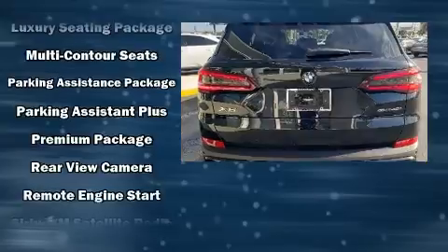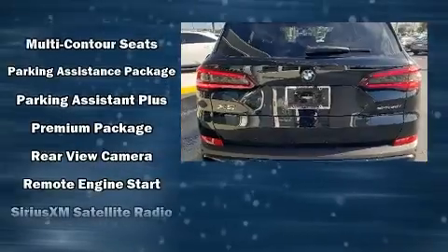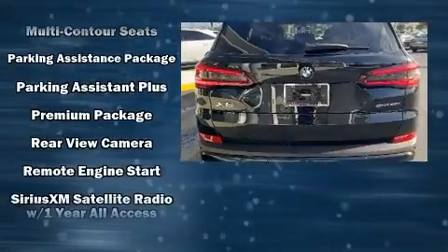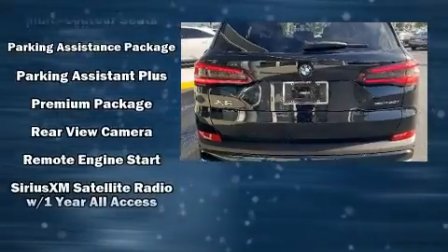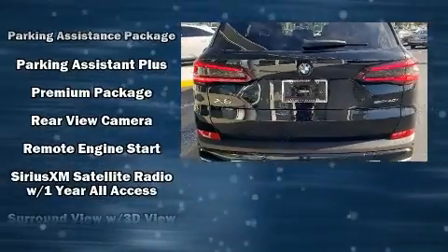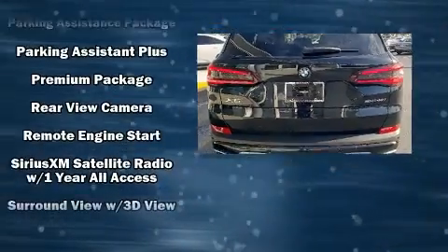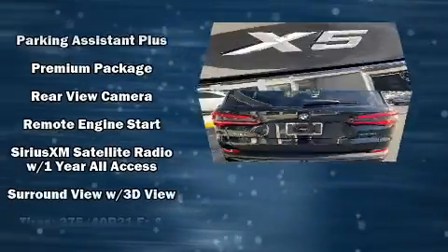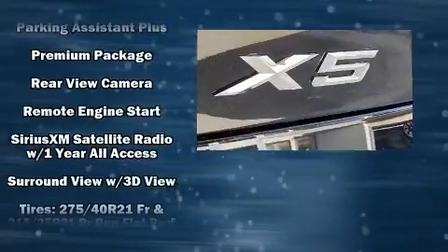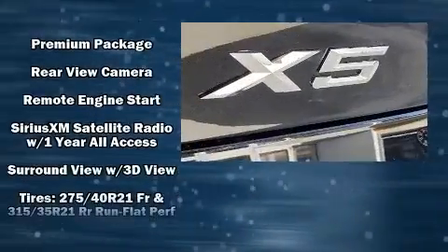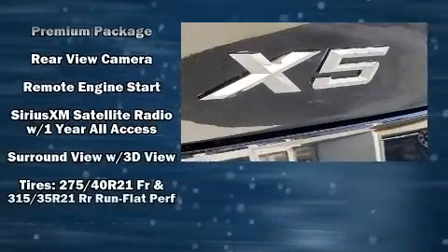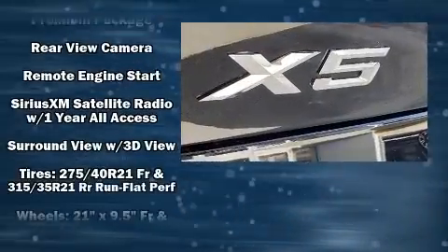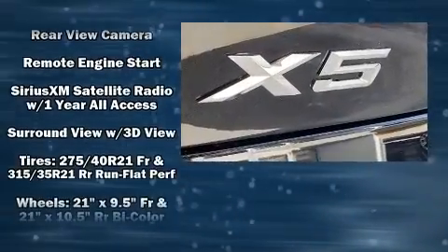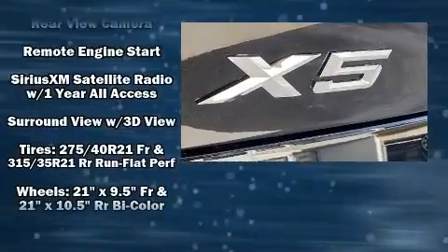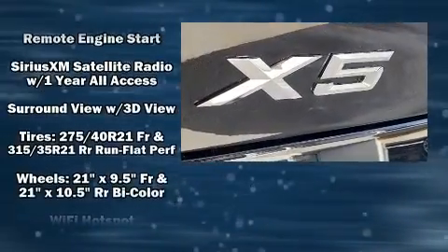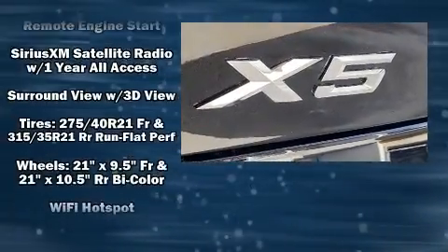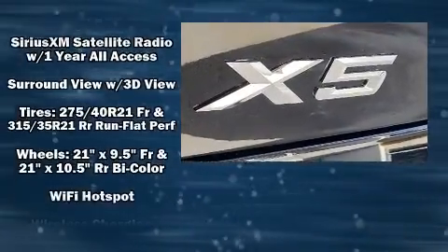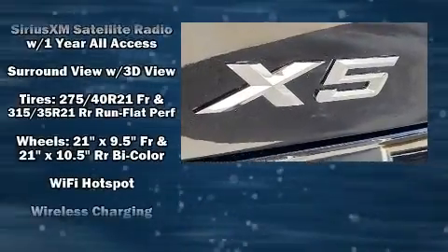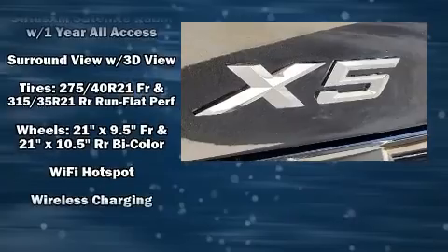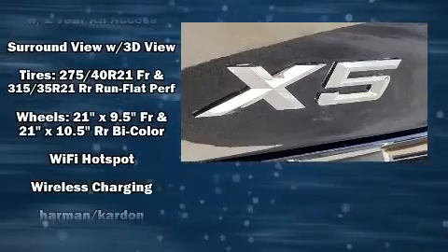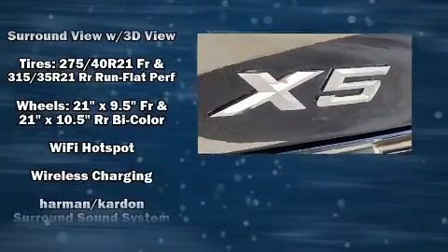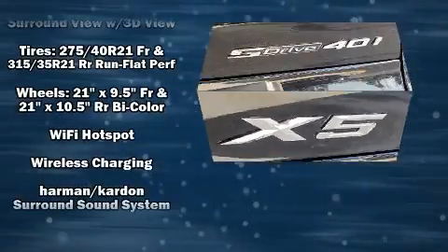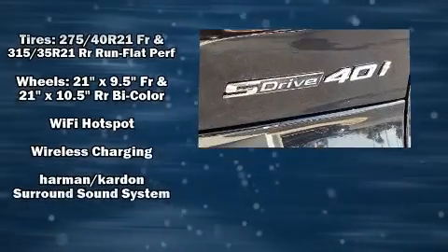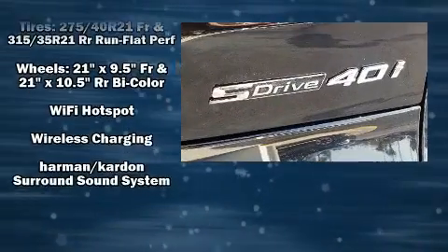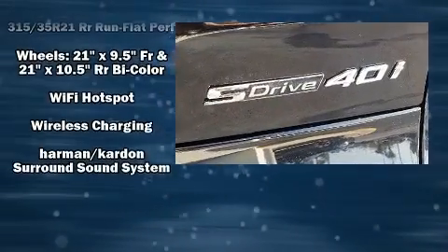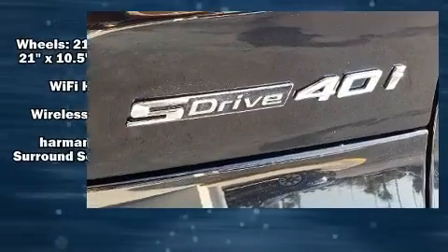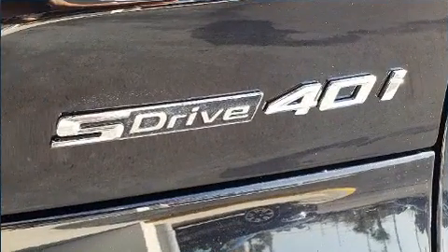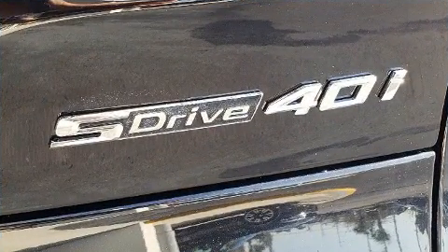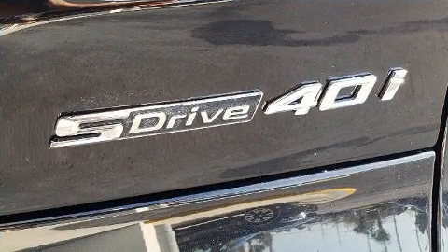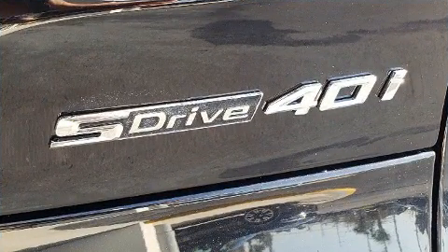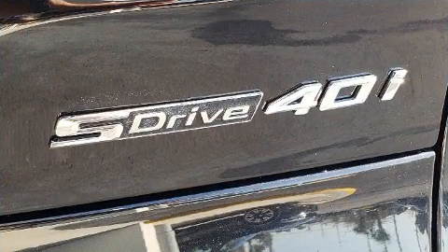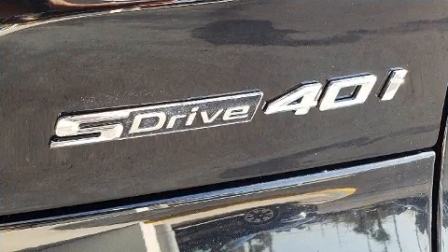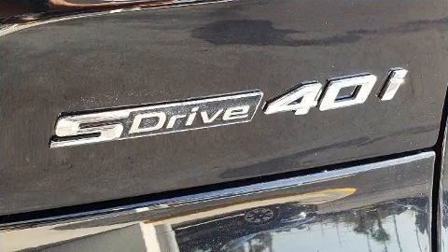BMW also prioritized safety and security with features such as traction control, ignition disabling, and four-wheel disc brakes with ABS.